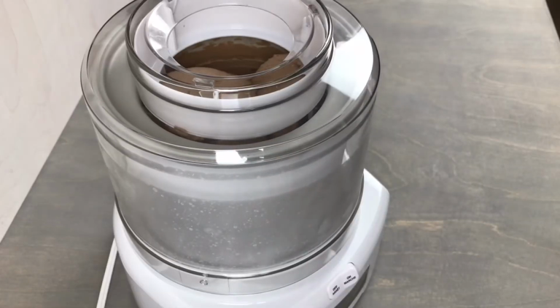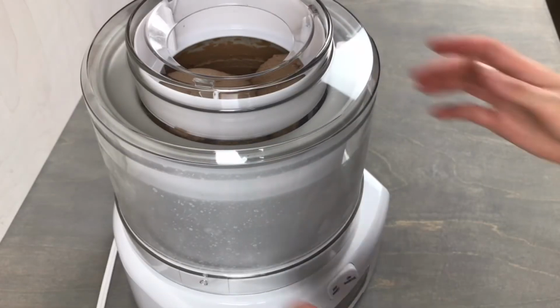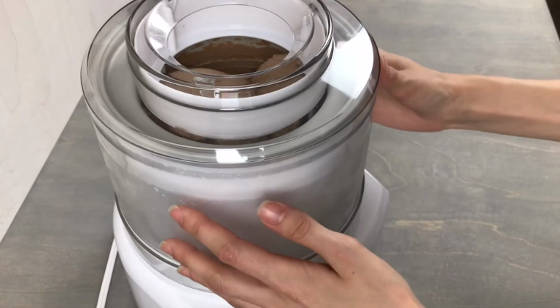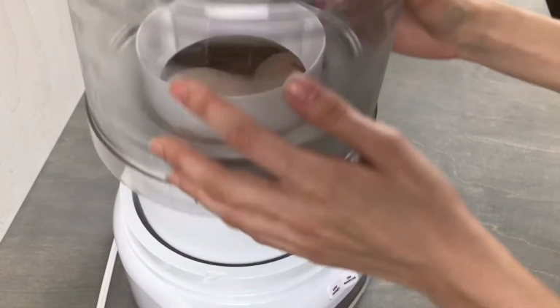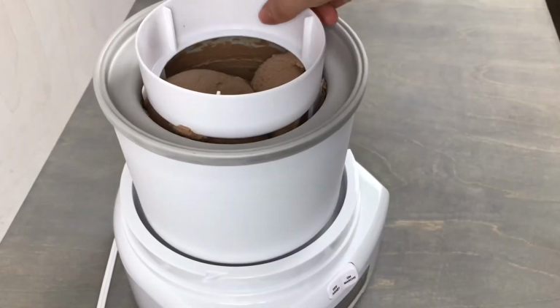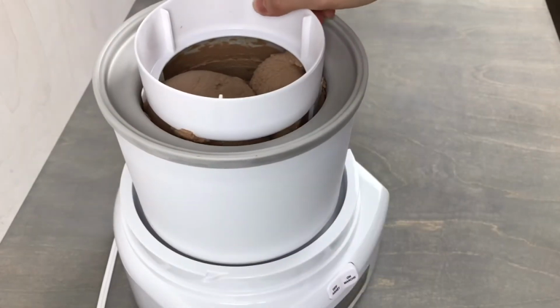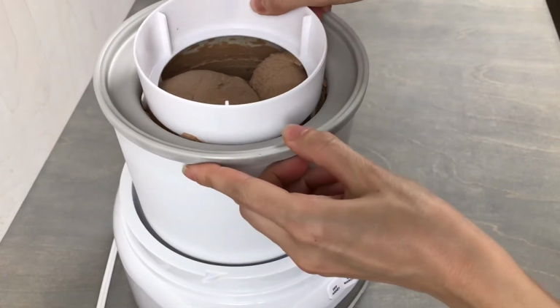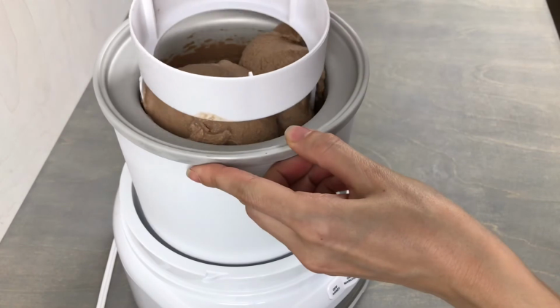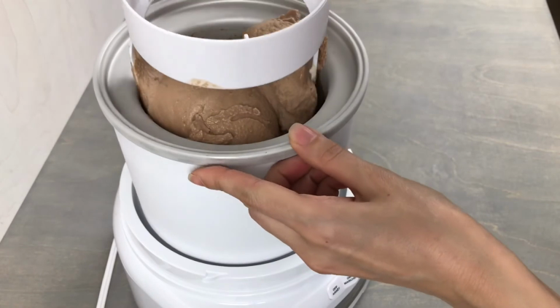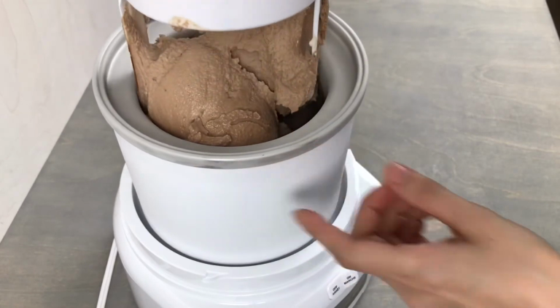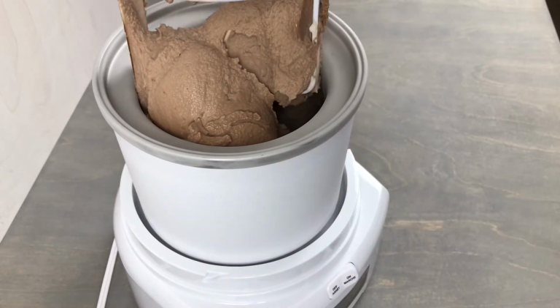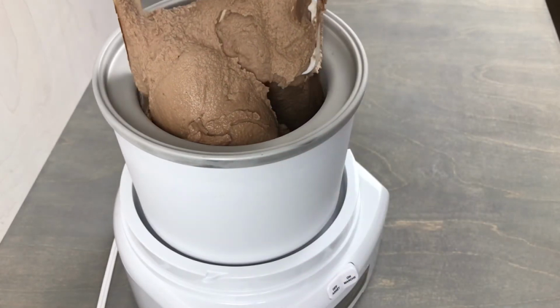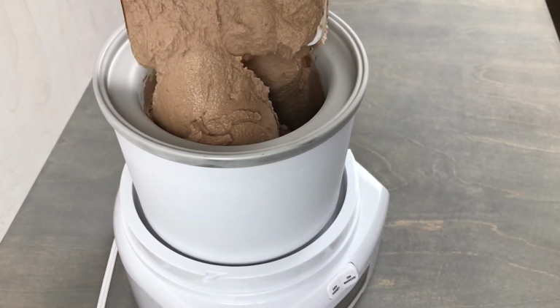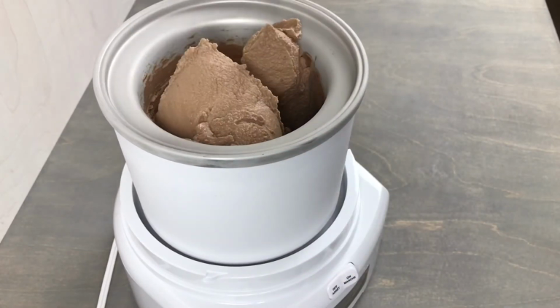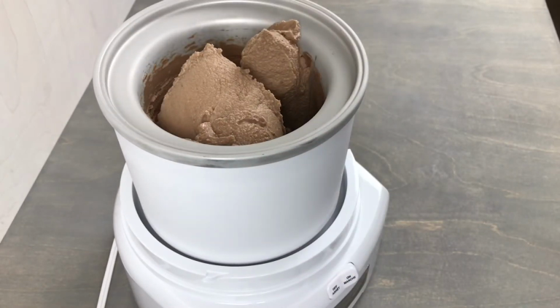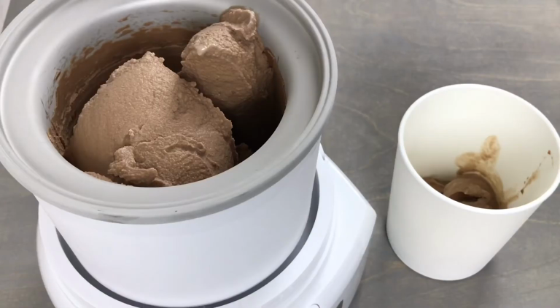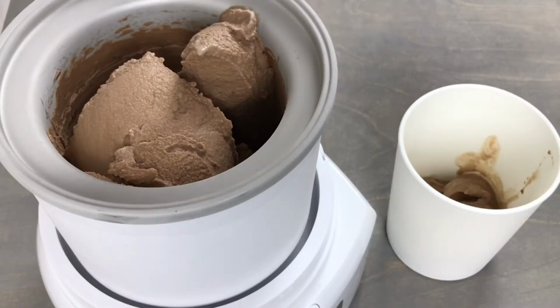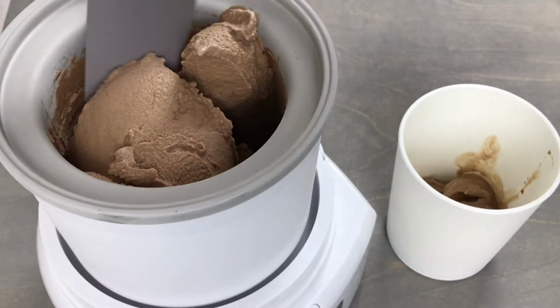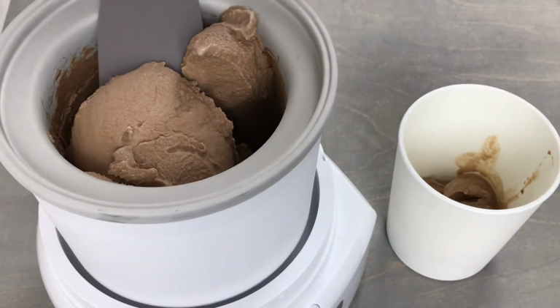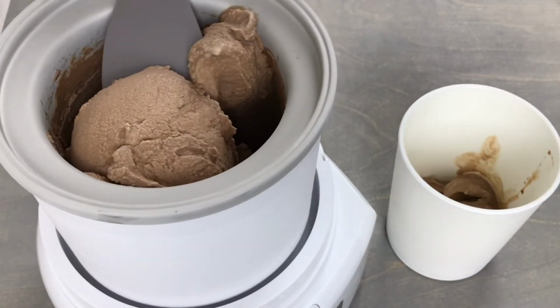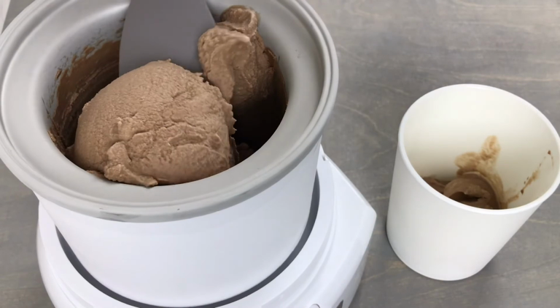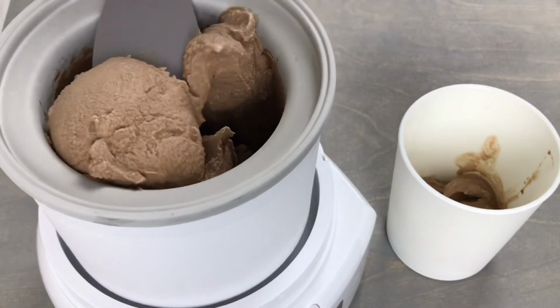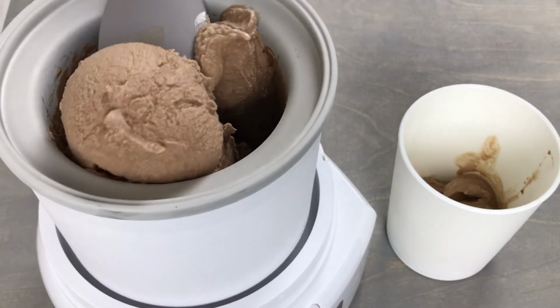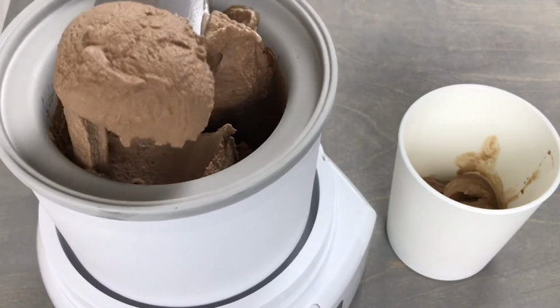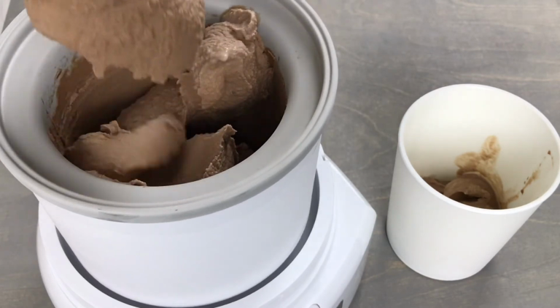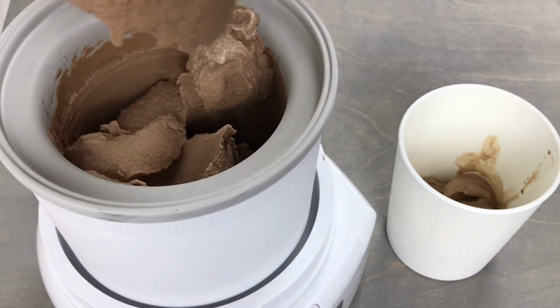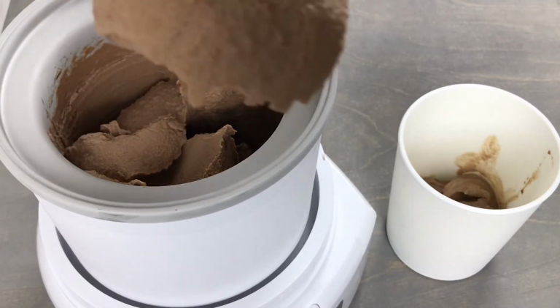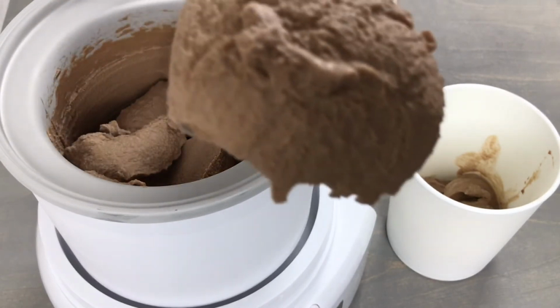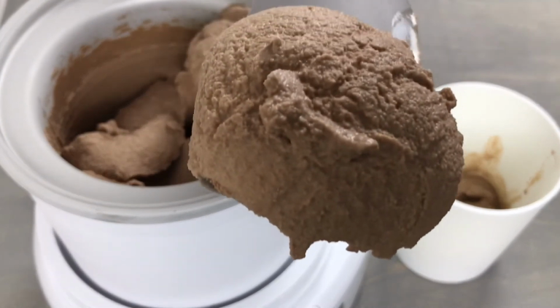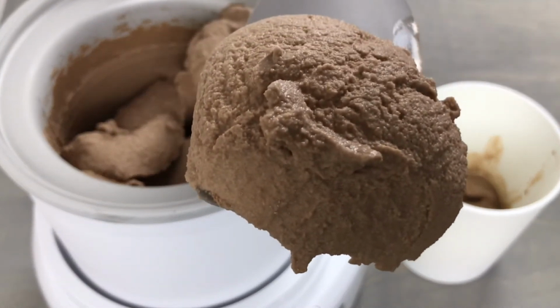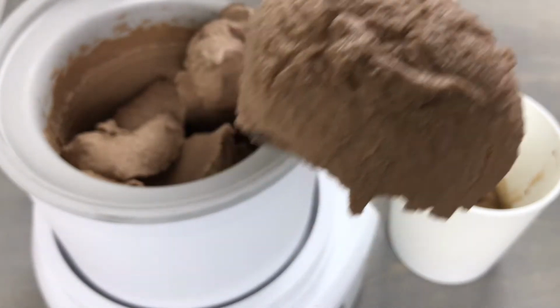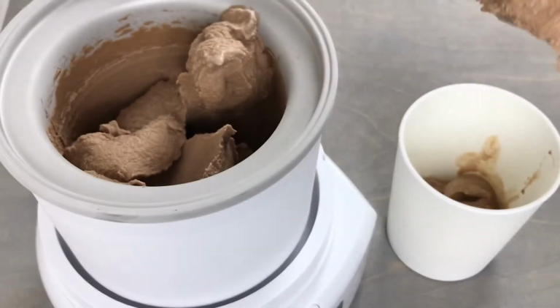Now our ice cream is finished and we are going to have a nice soft serve consistency. If you would like a firmer ice cream, just transfer it into a container and you will need to freeze this for at least 2 hours.